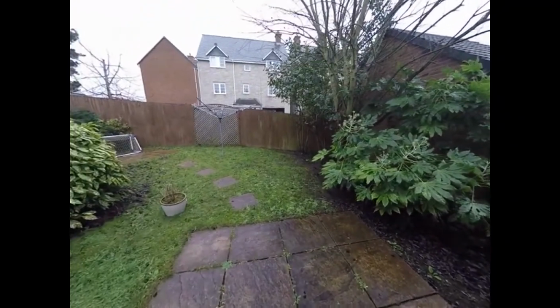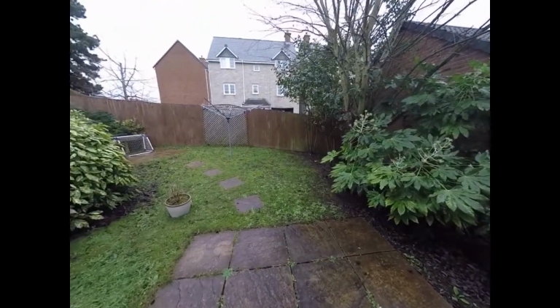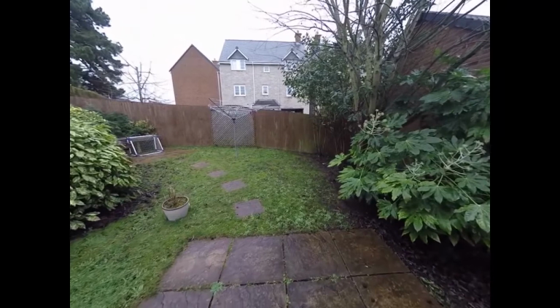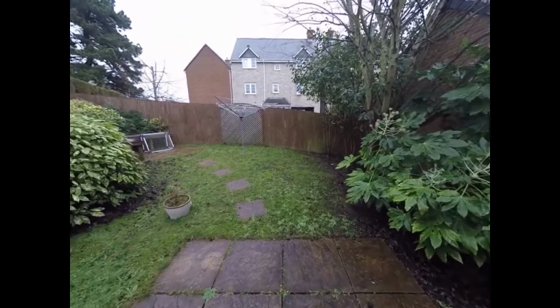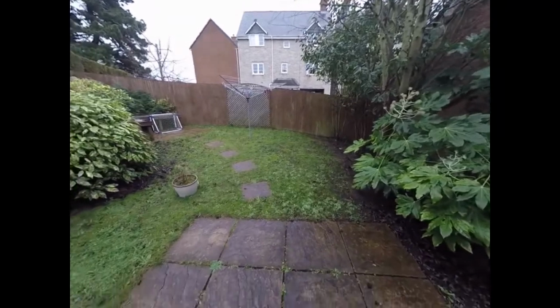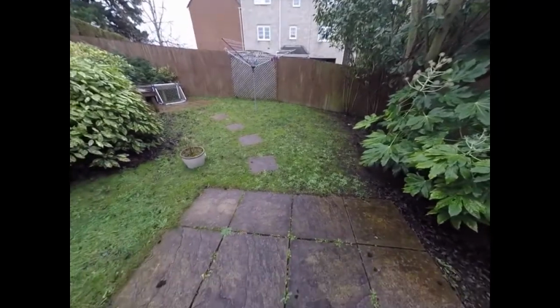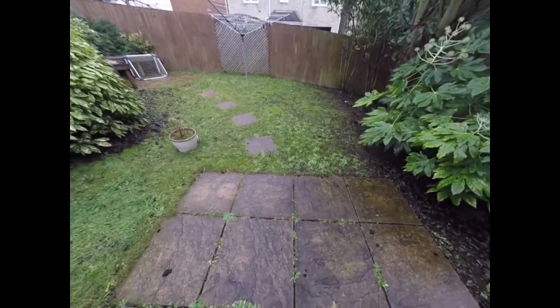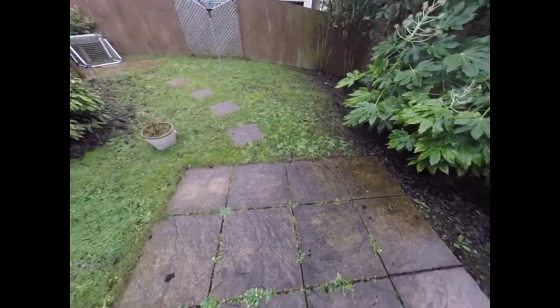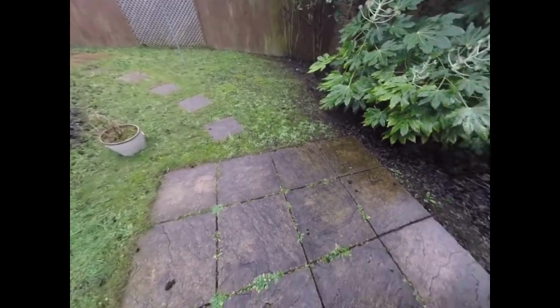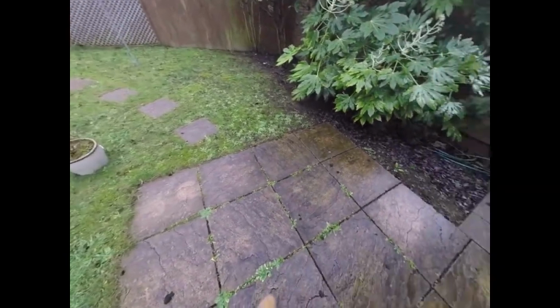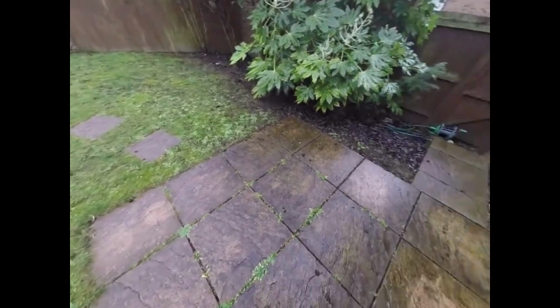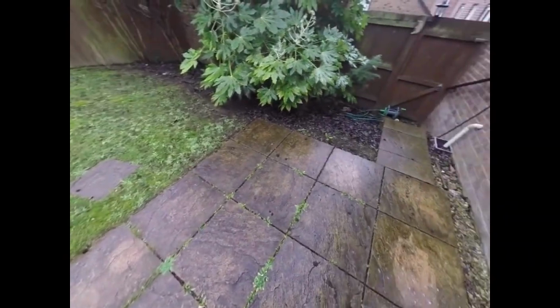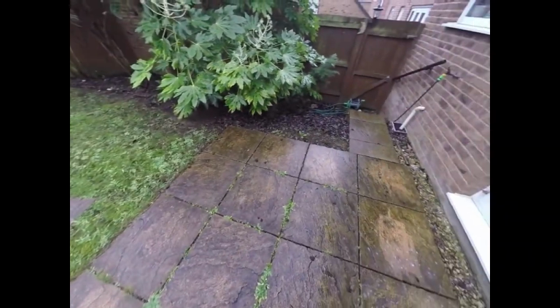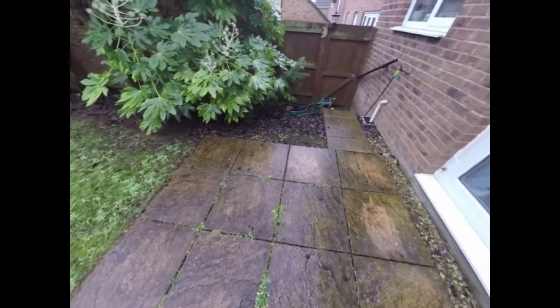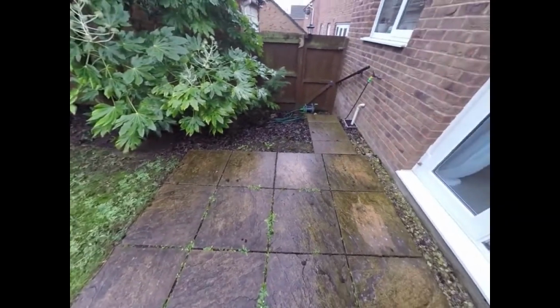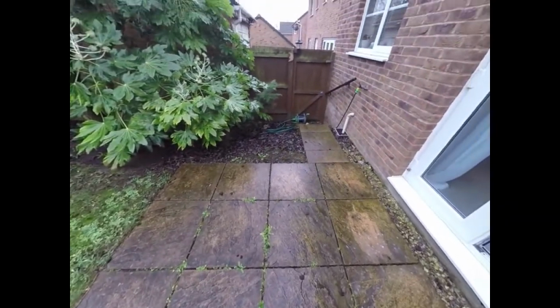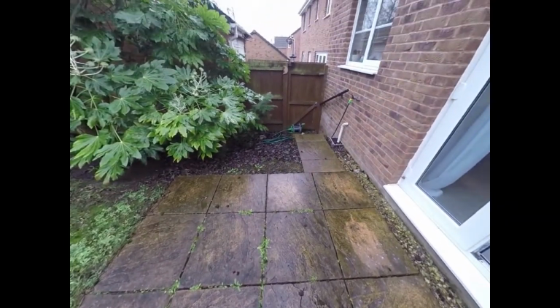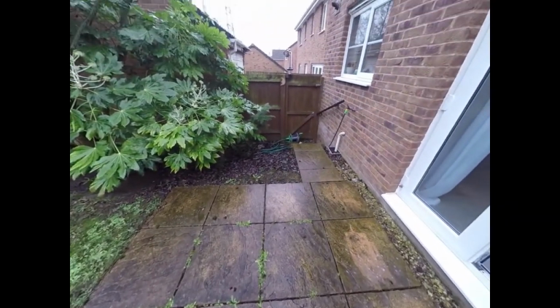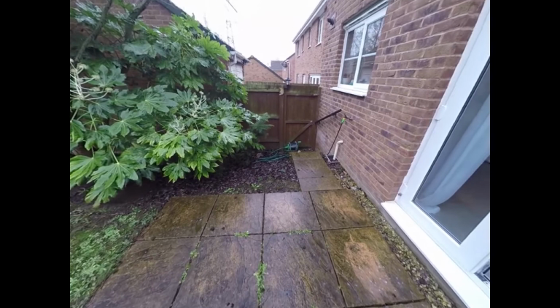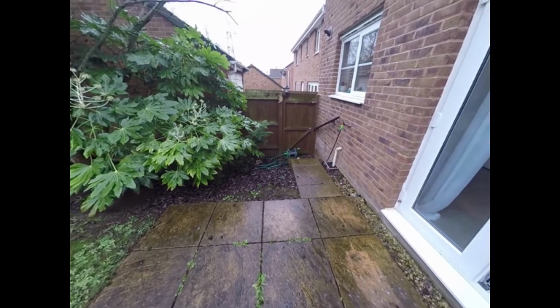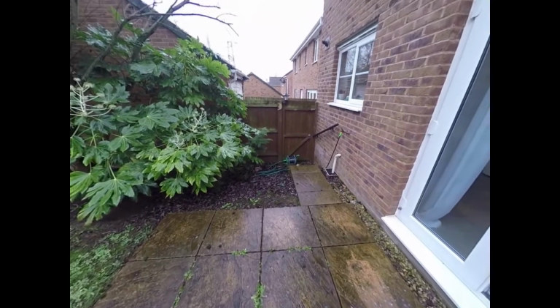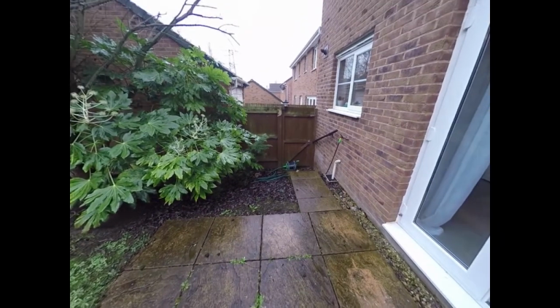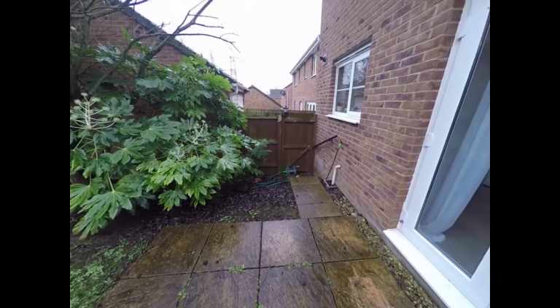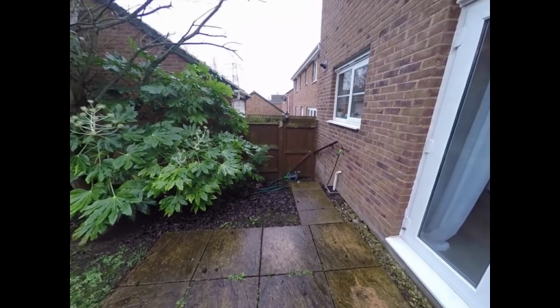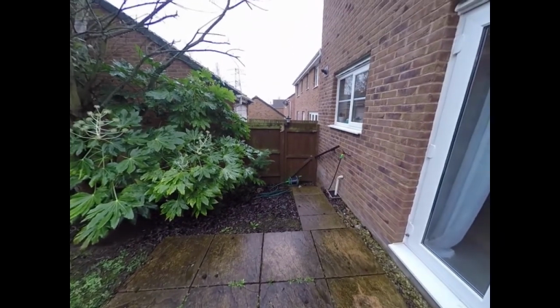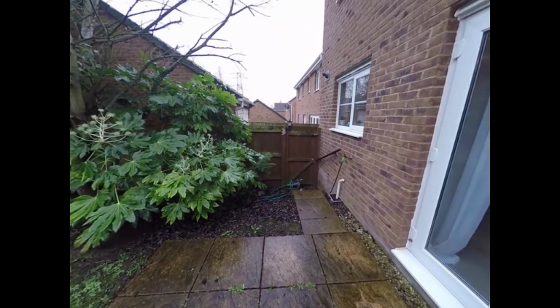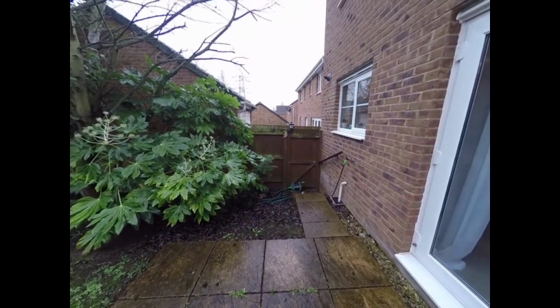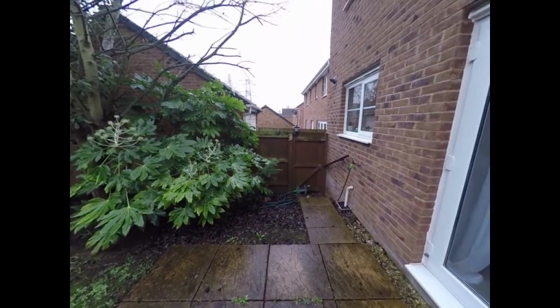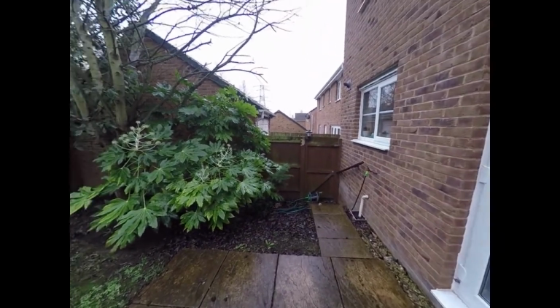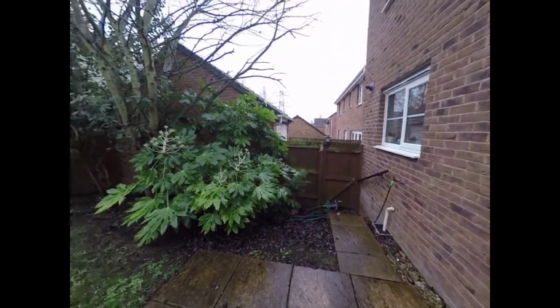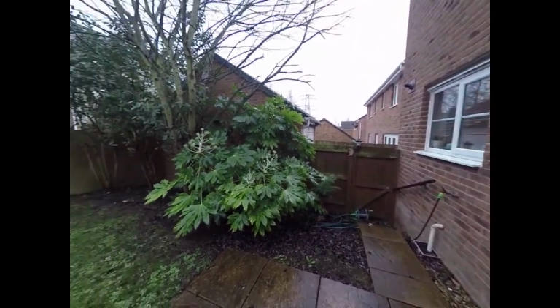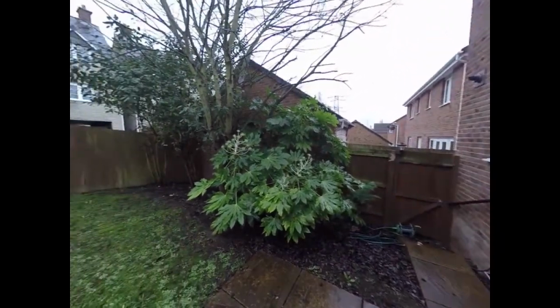The rear garden has a patio area here, with some steps leading down to a gate that will take you back around to the side of the property where the garage is.